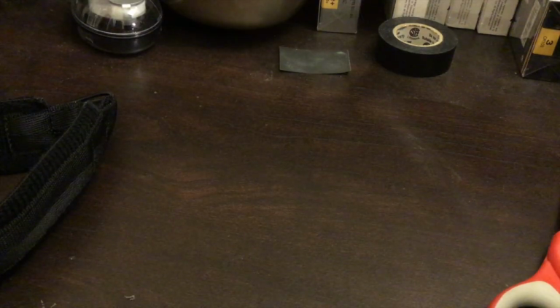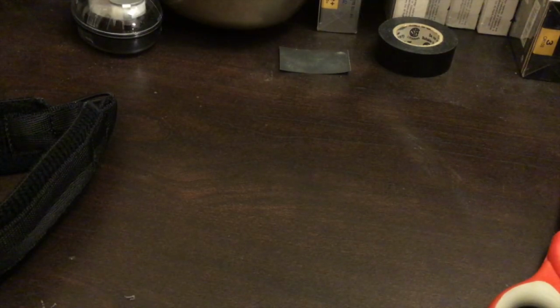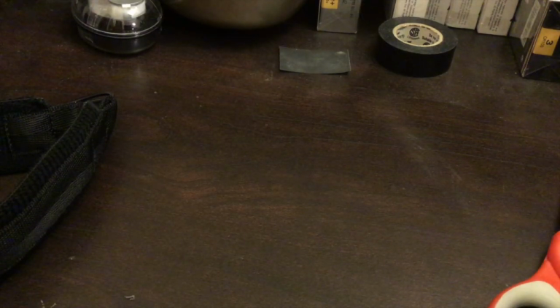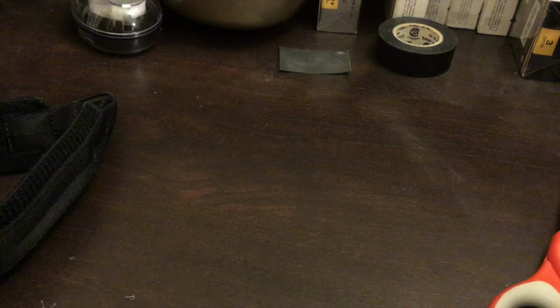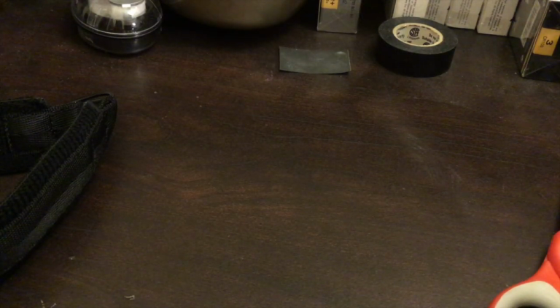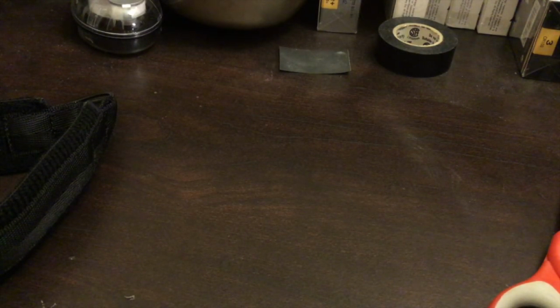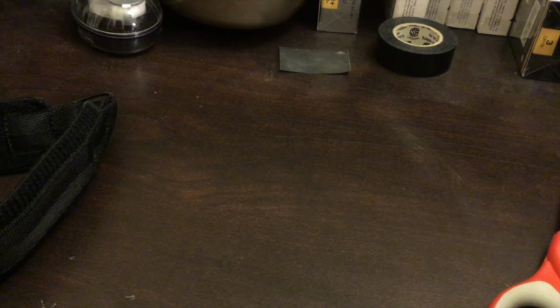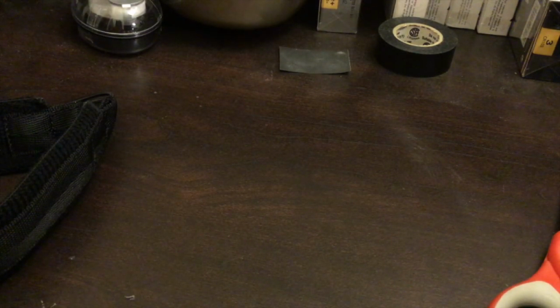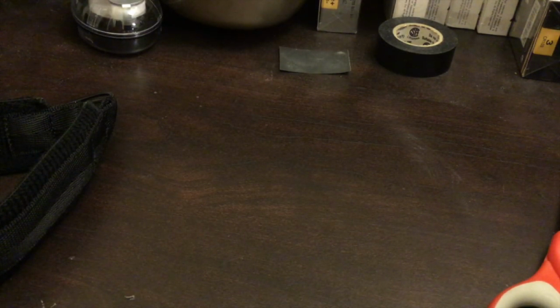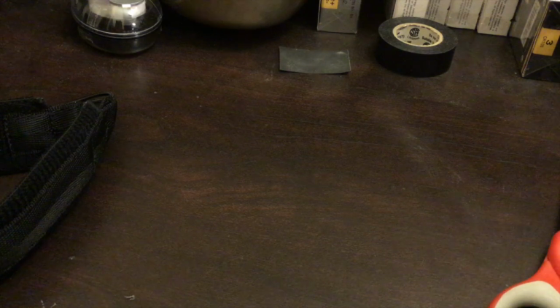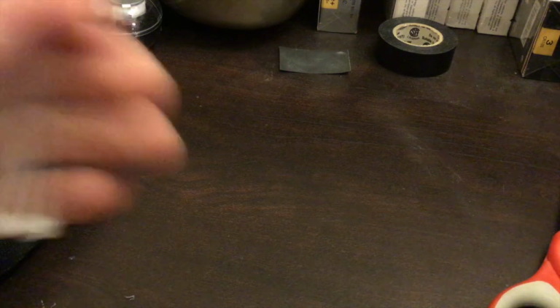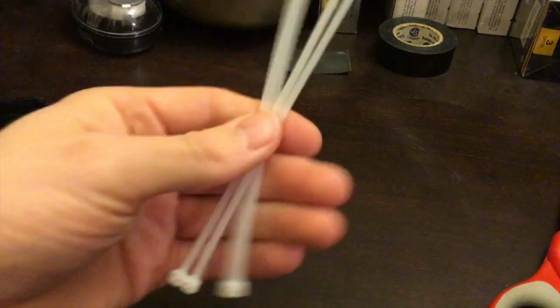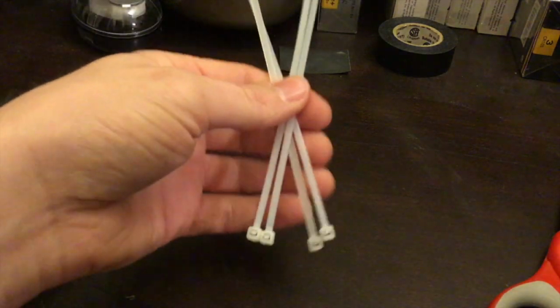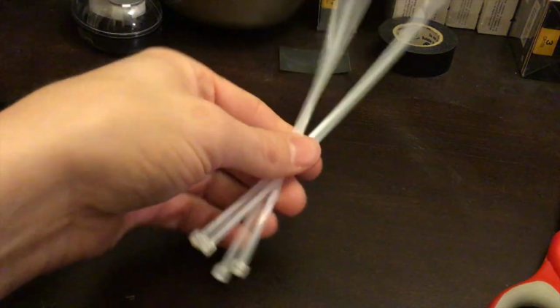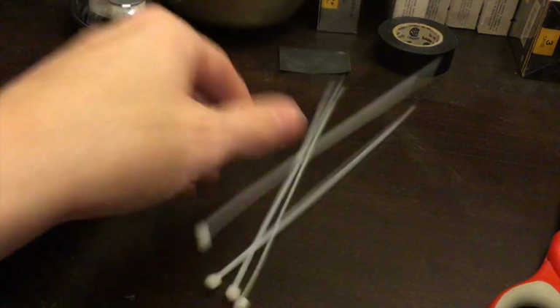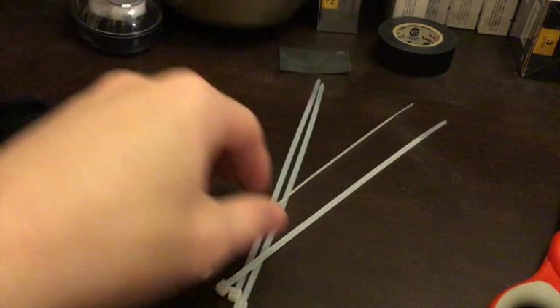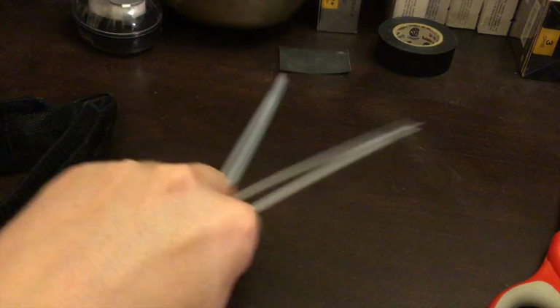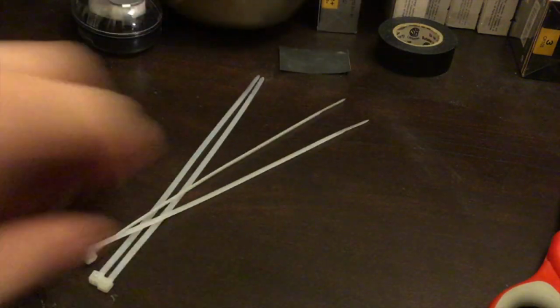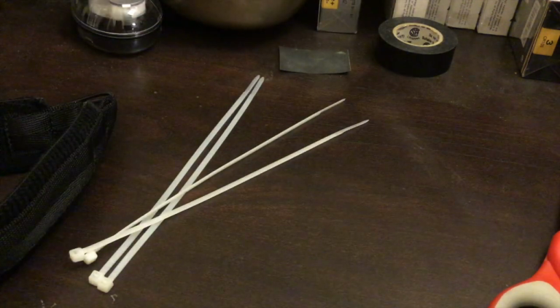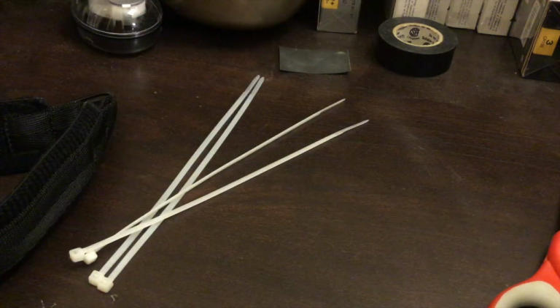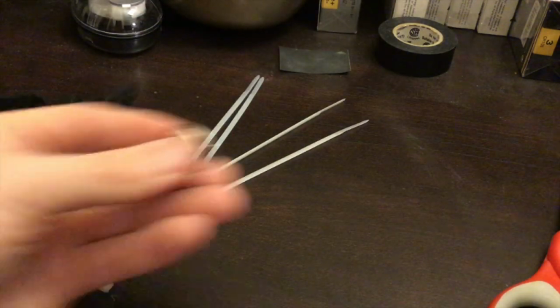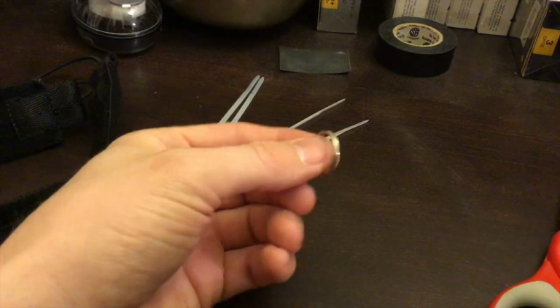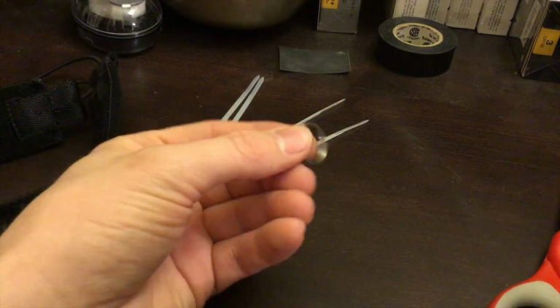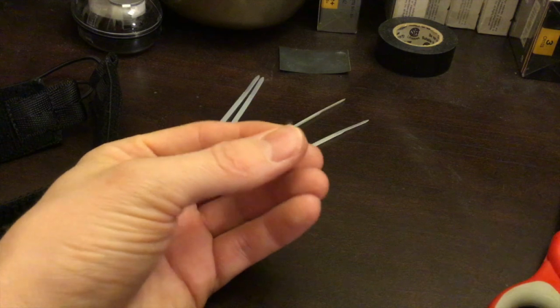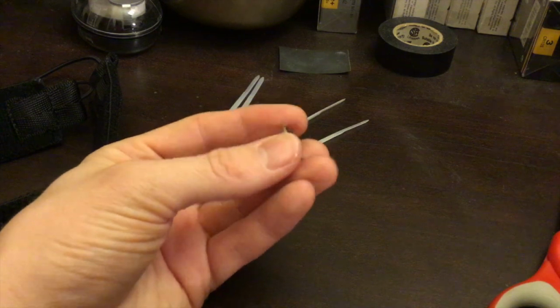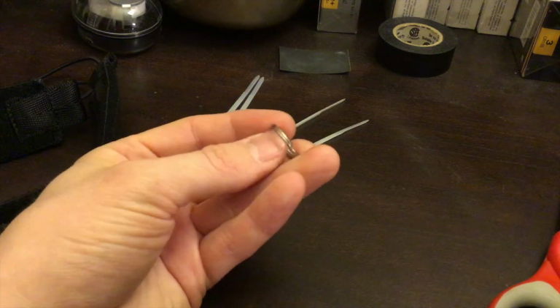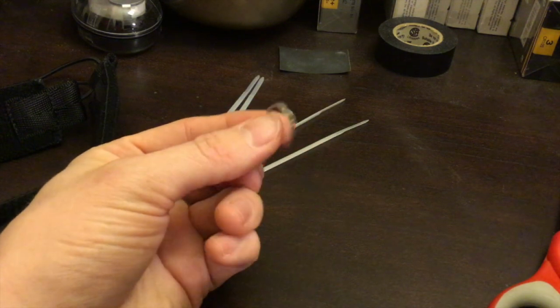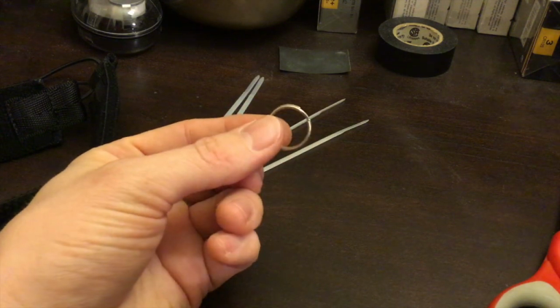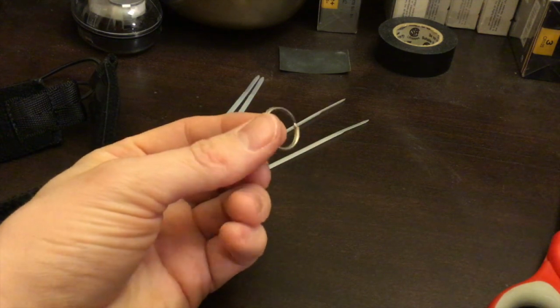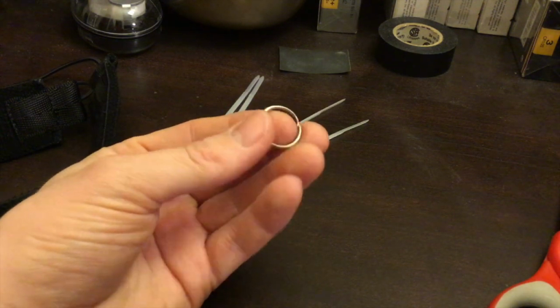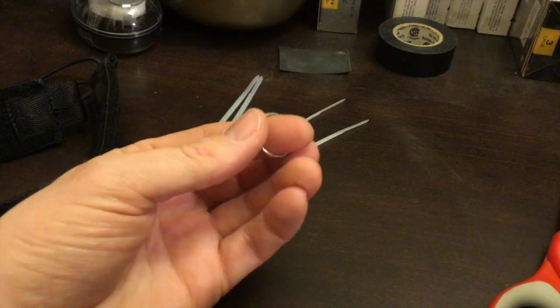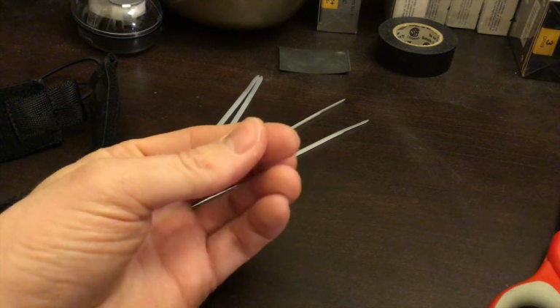I think many problems in the world can be solved with zip ties, so we're going to use those, and then just some keychain rings — kind of medium-sized.